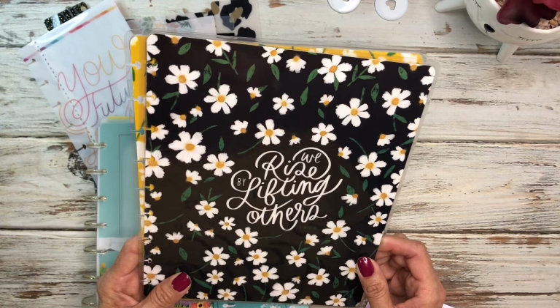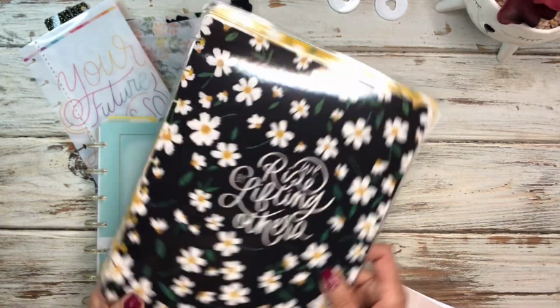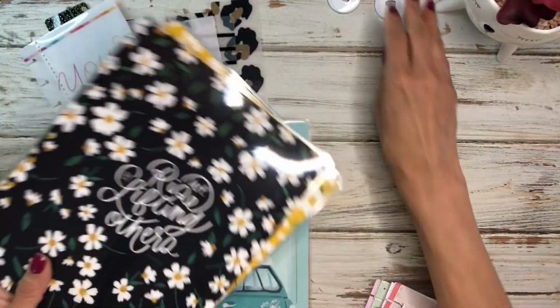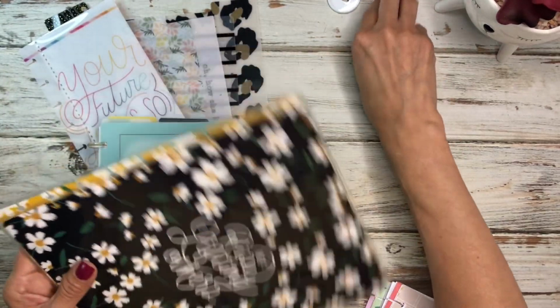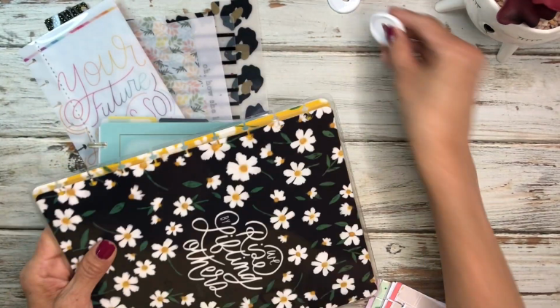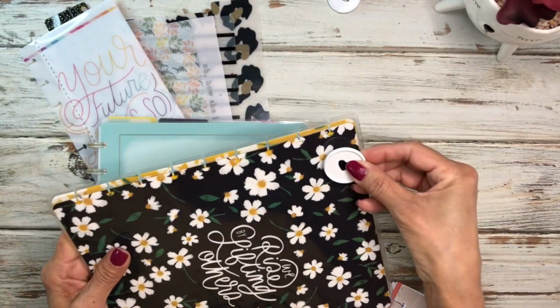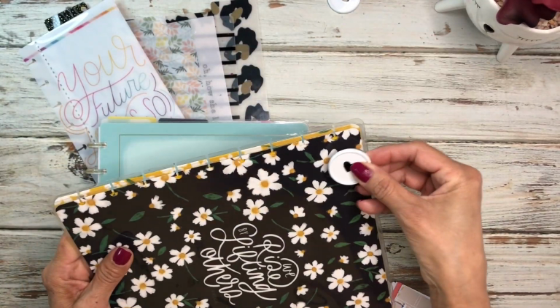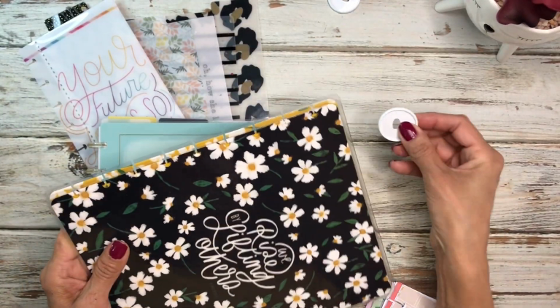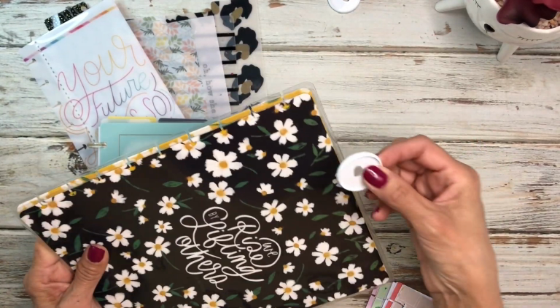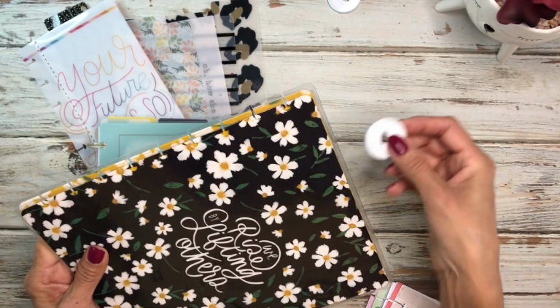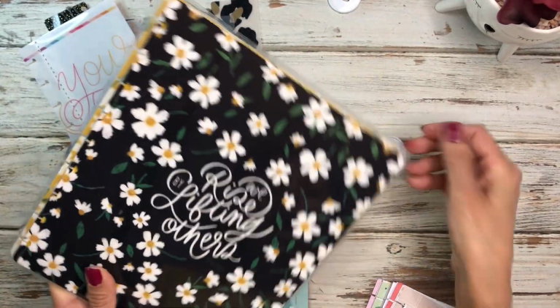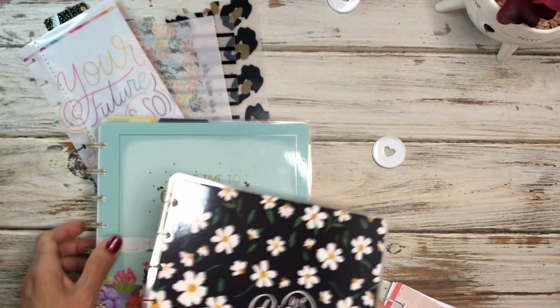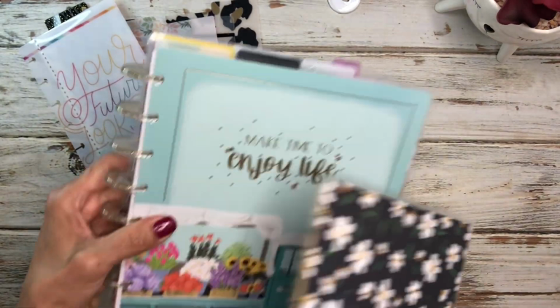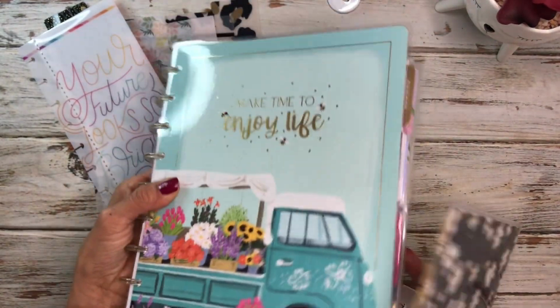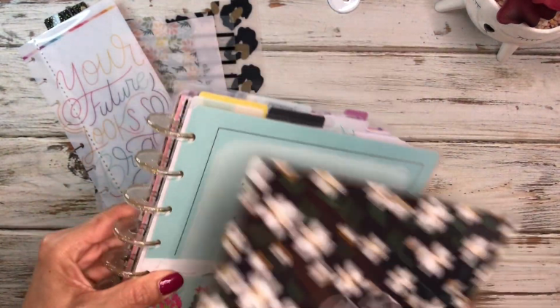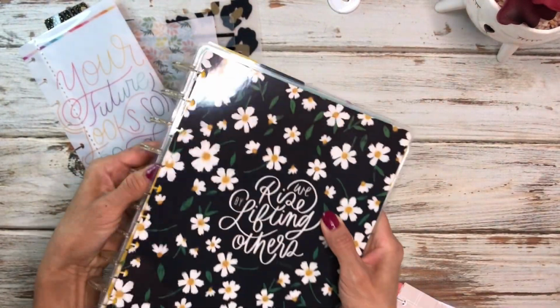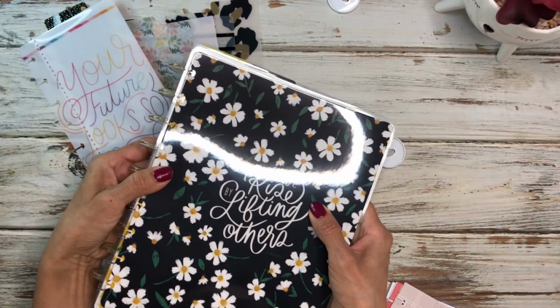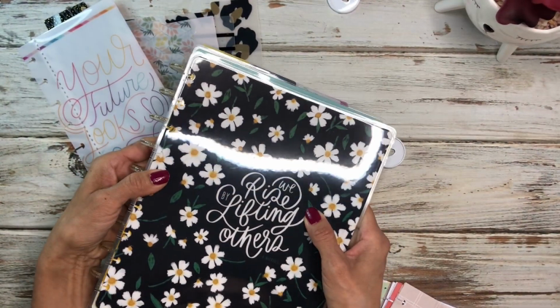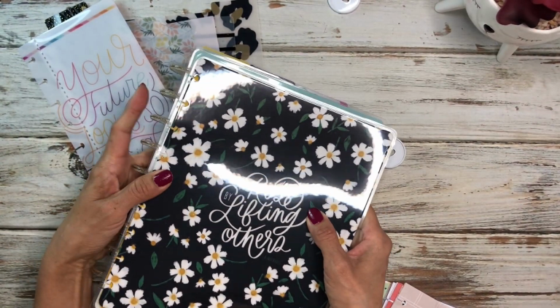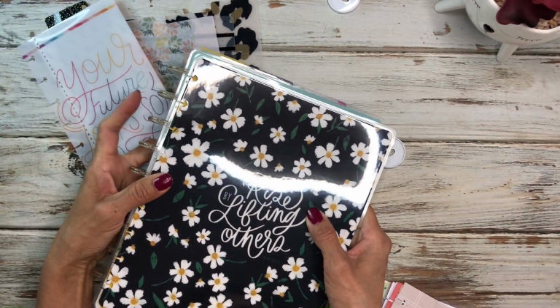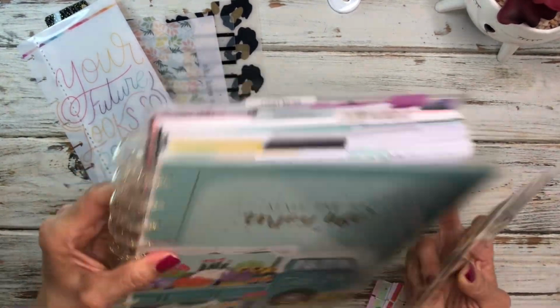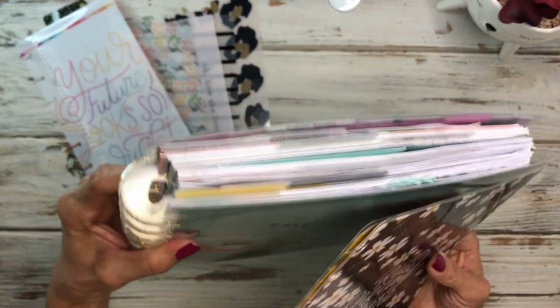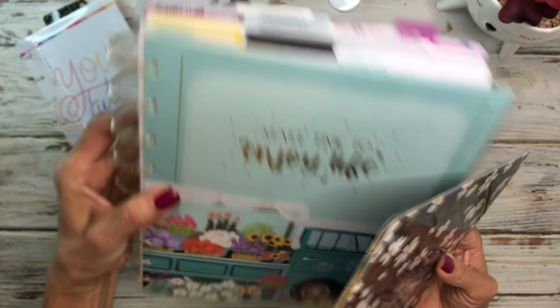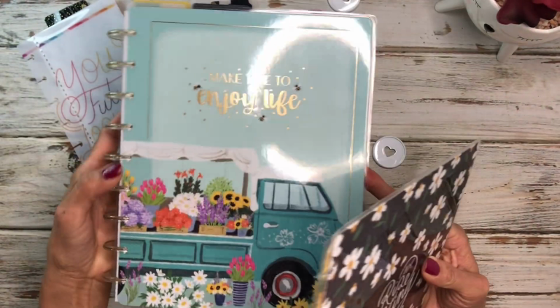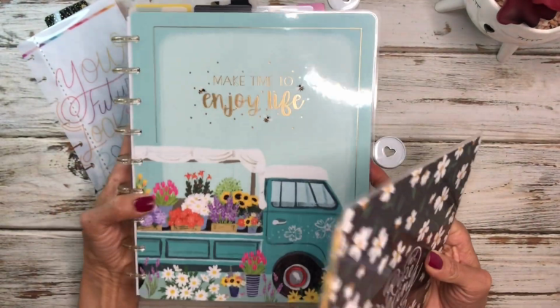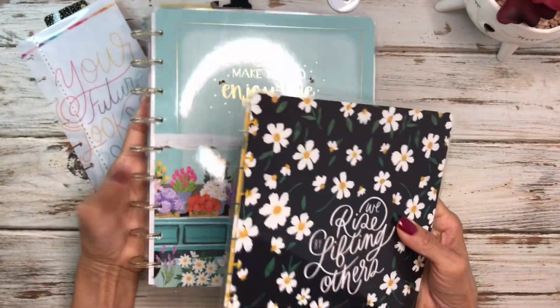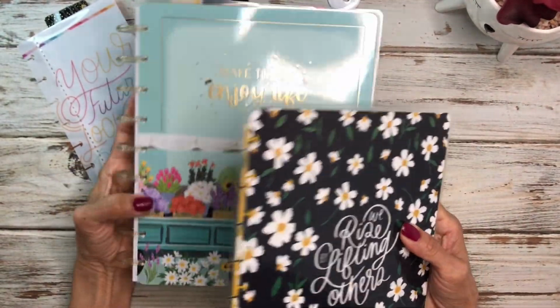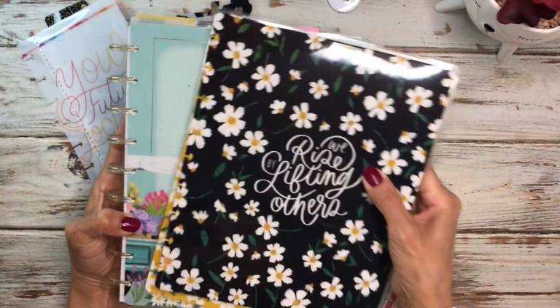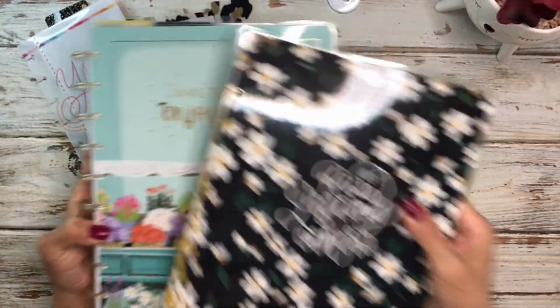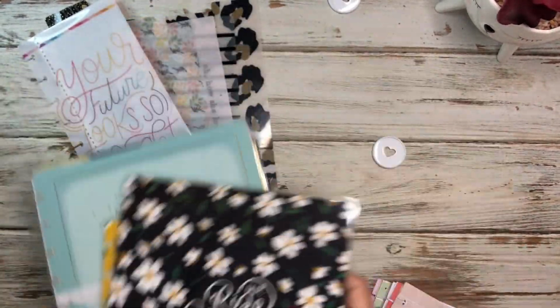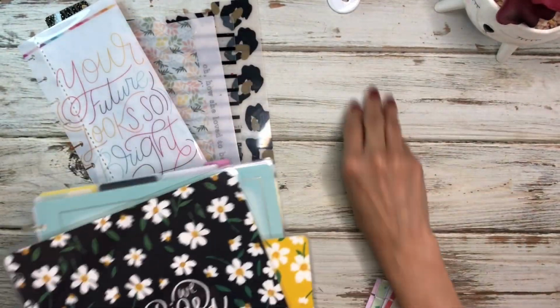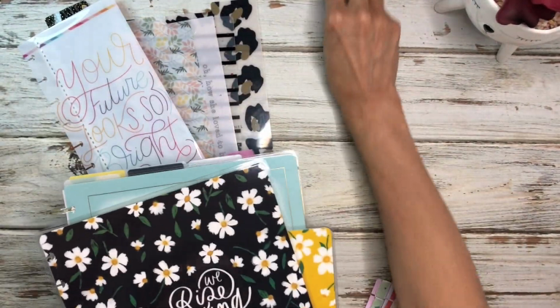It says 'We rise by lifting others.' I was thinking of pairing this with some white discs, but then when I pulled out my planner I thought maybe the glitter gold discs might go well with it instead. So I'm thinking of taking those off and putting them on here instead of the white ones.